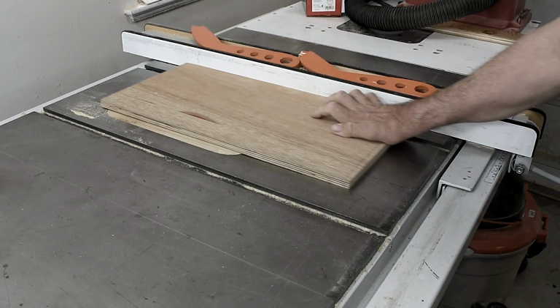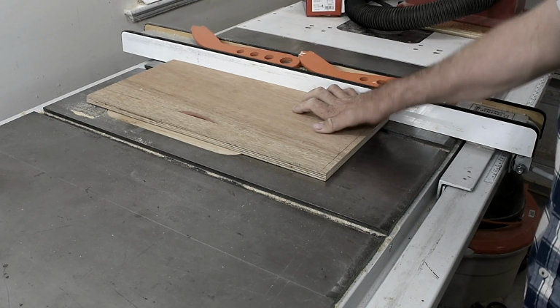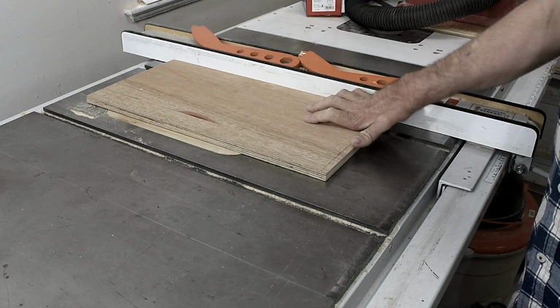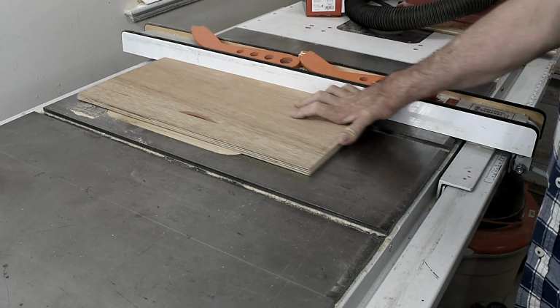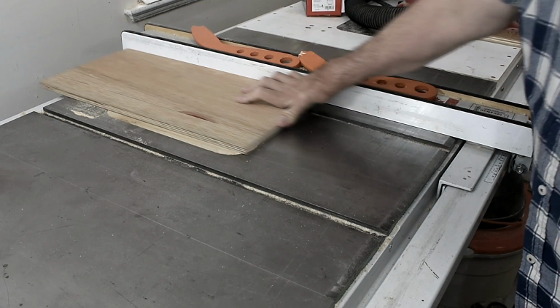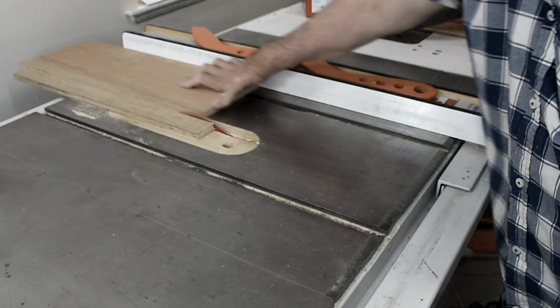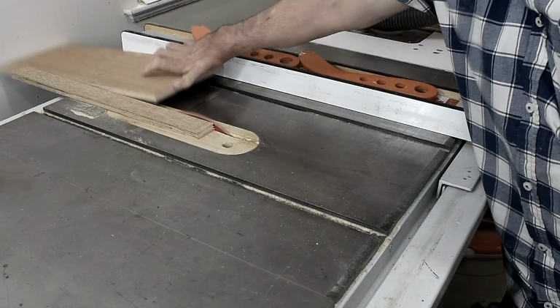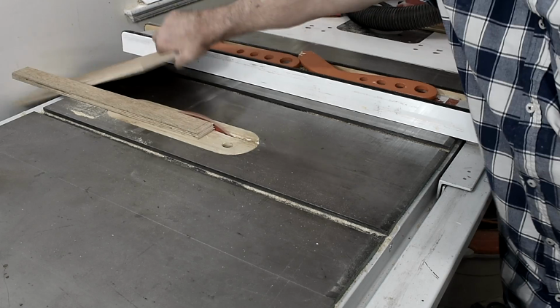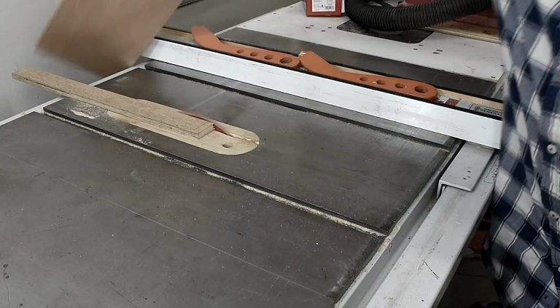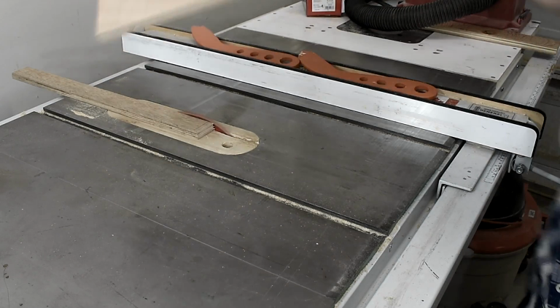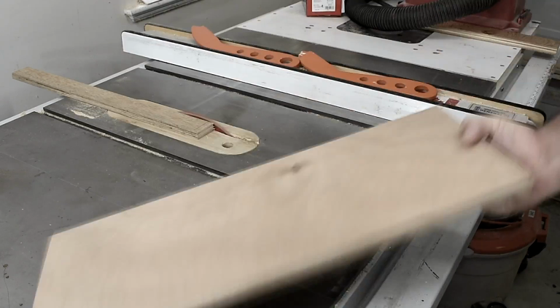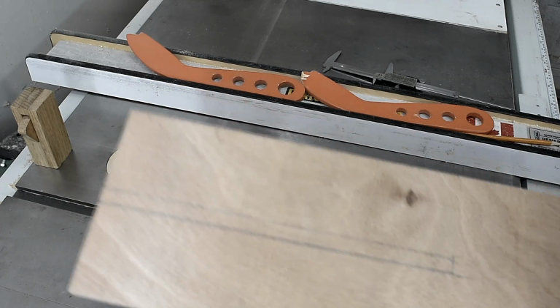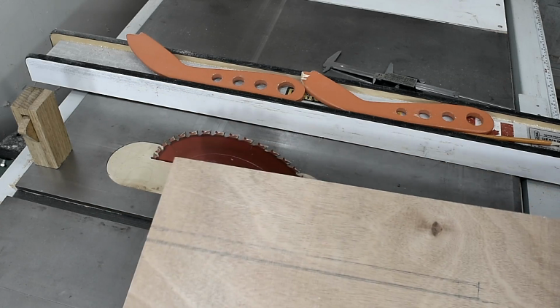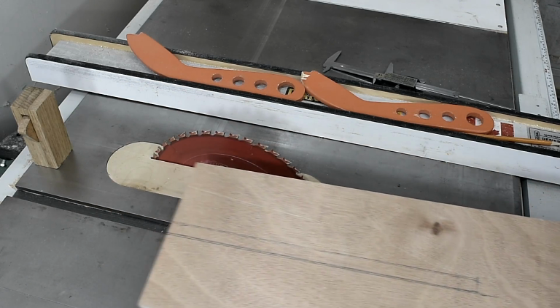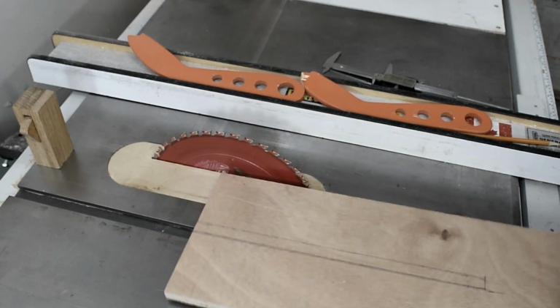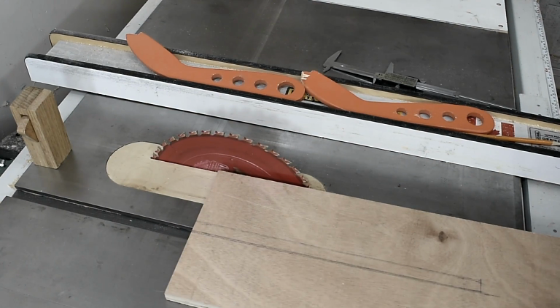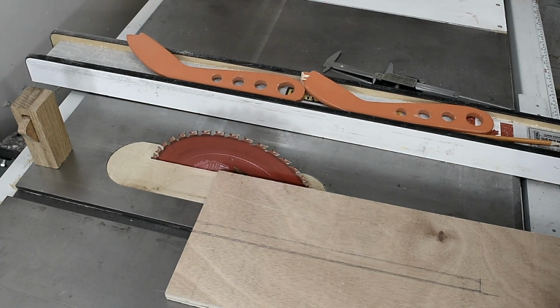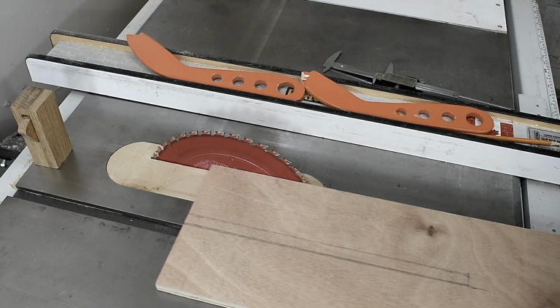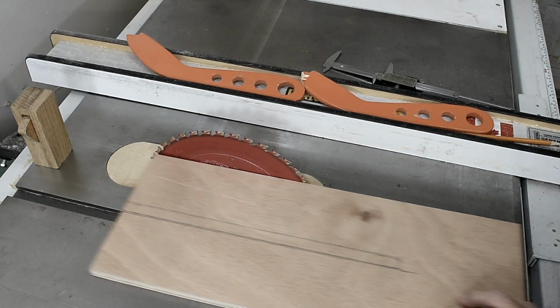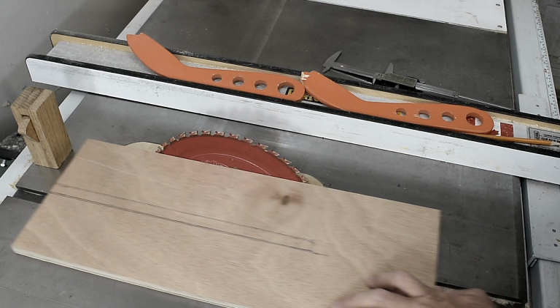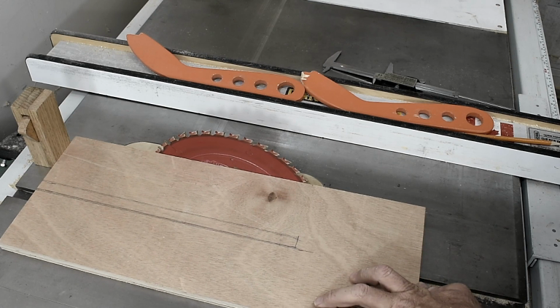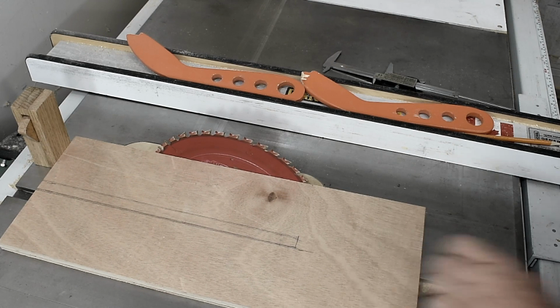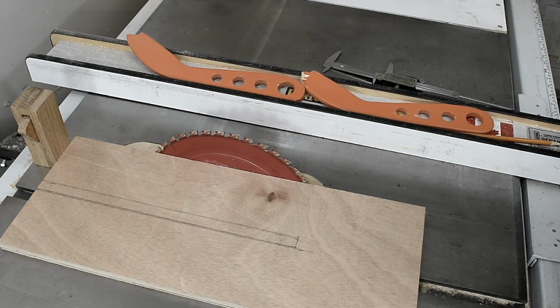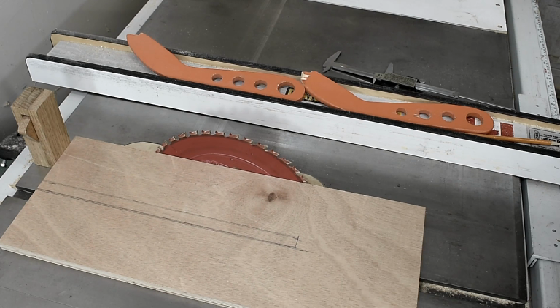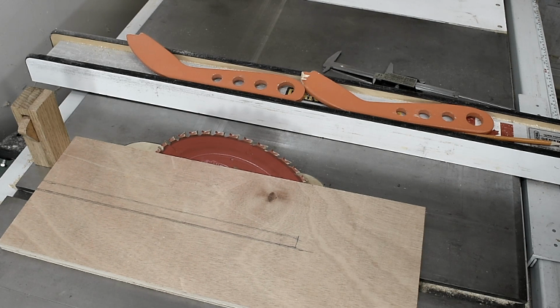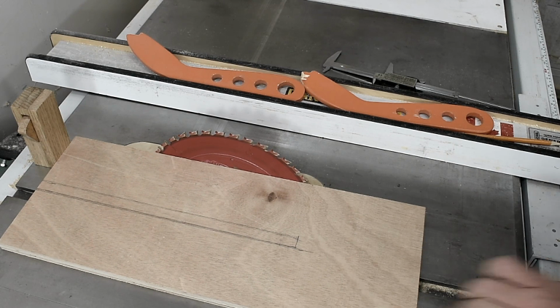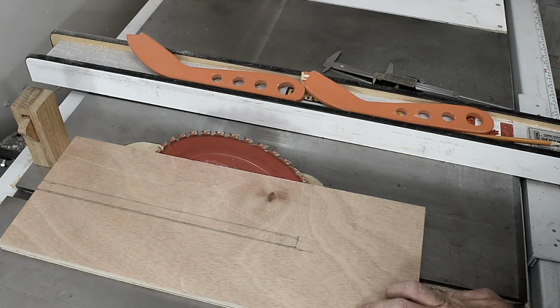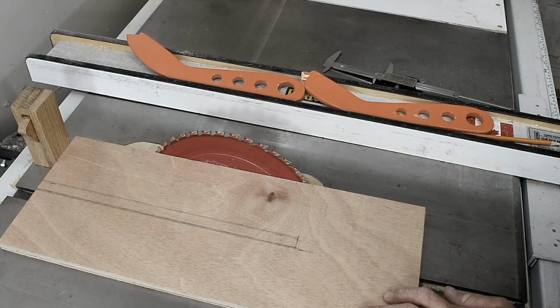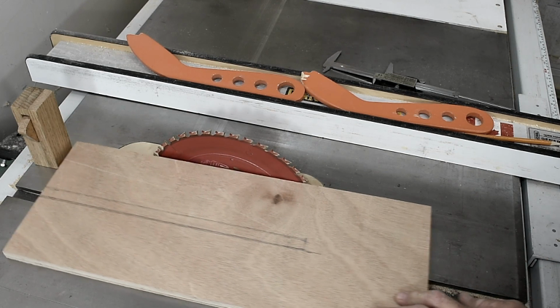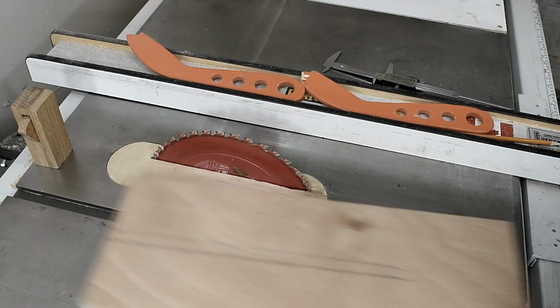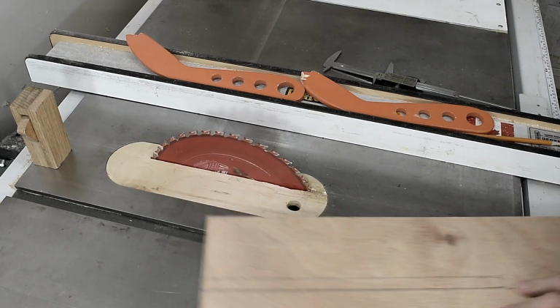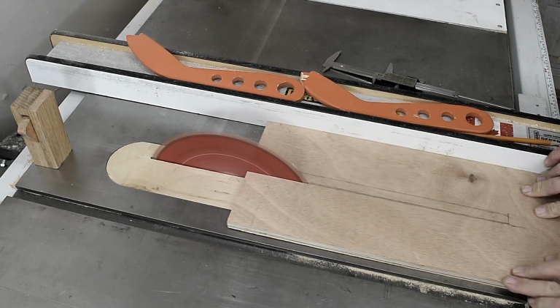This piece will be for the side of the lift. I have to cut a slot in it. What I am going to do is push it through the saw until this point and then clean the rest up with the bandsaw.